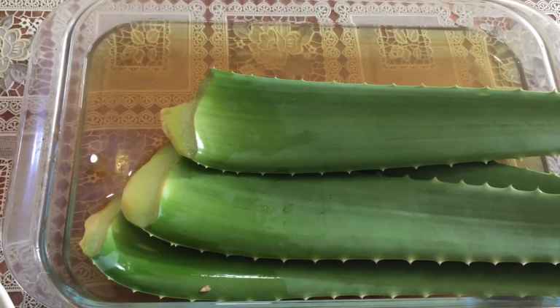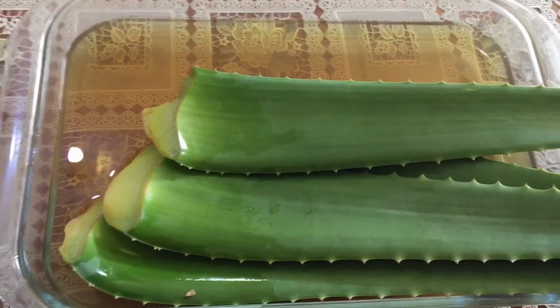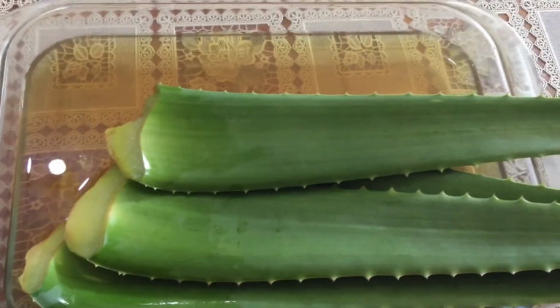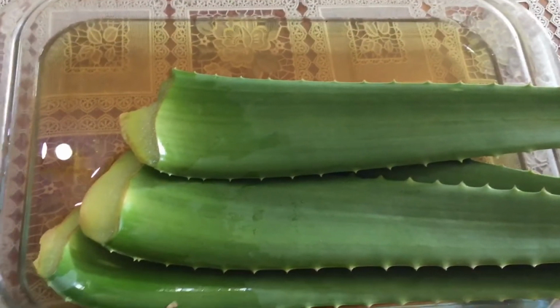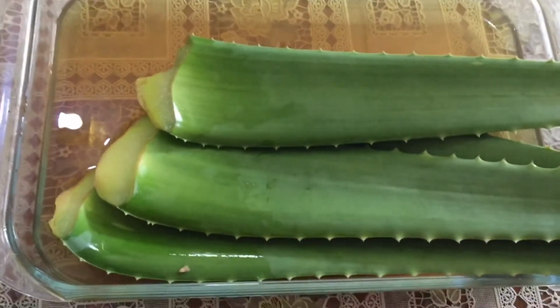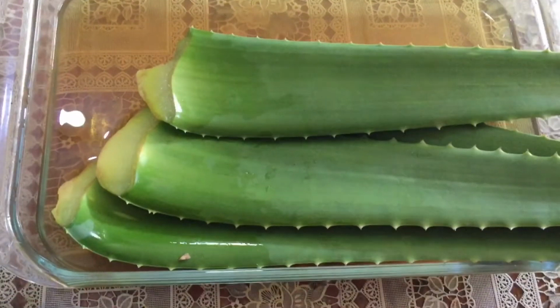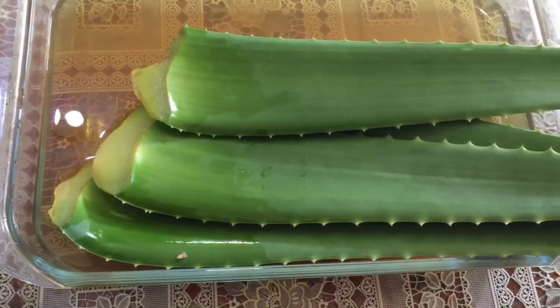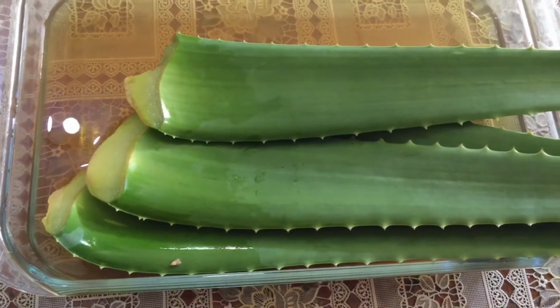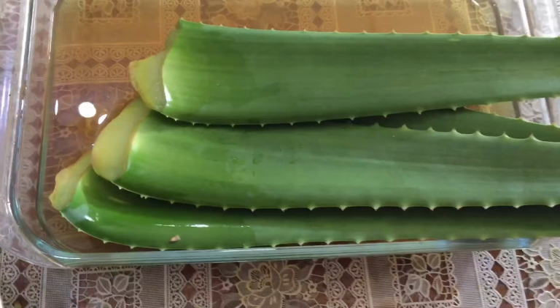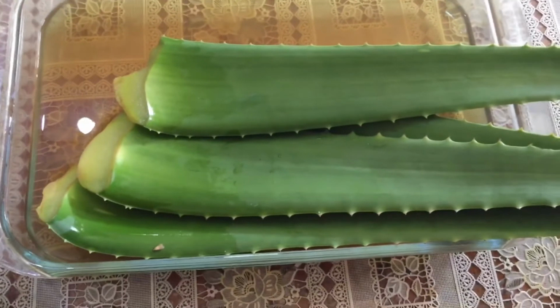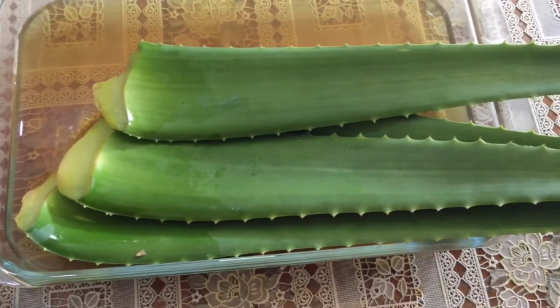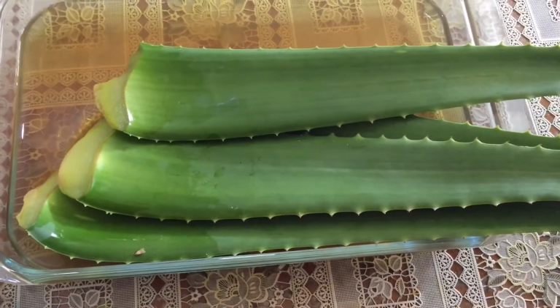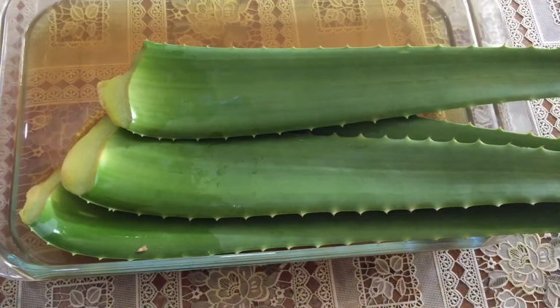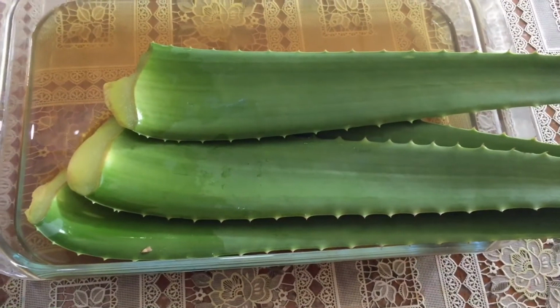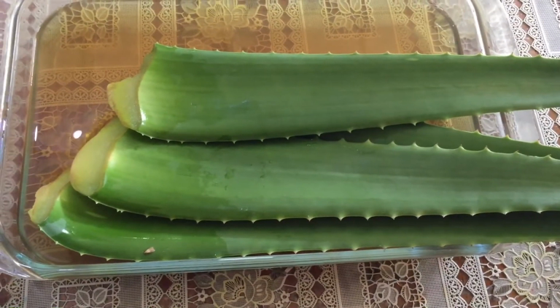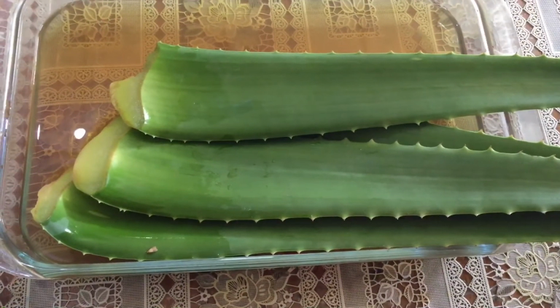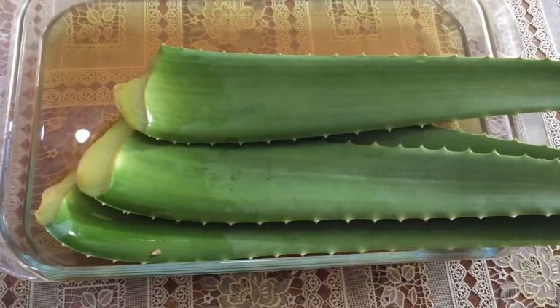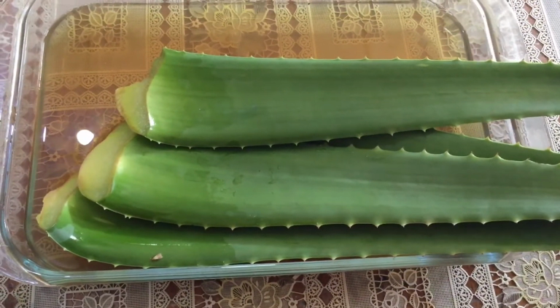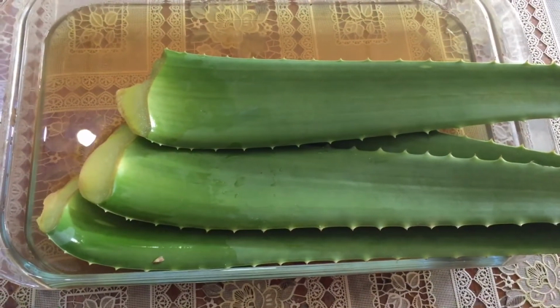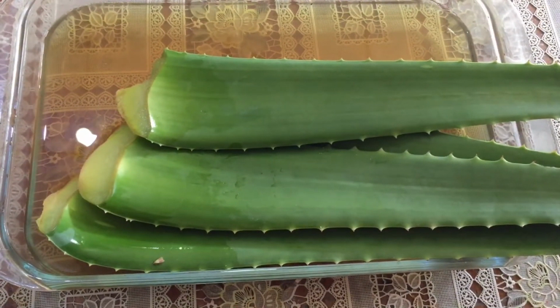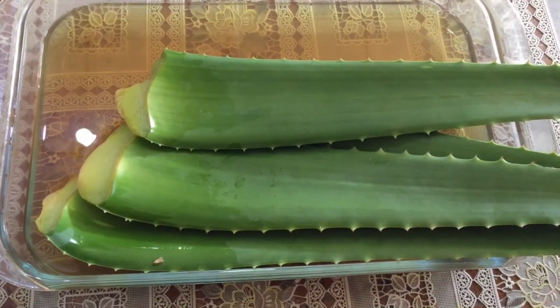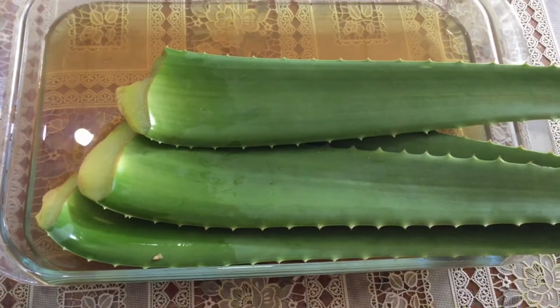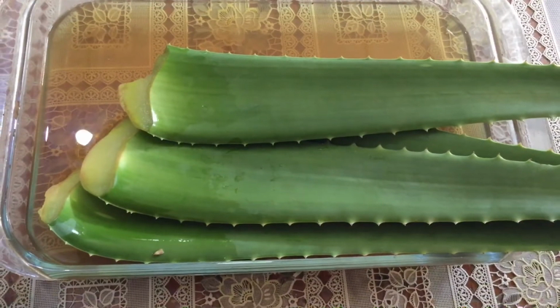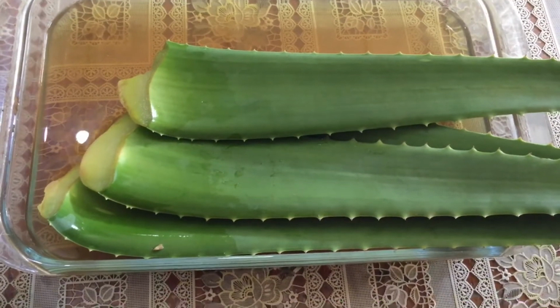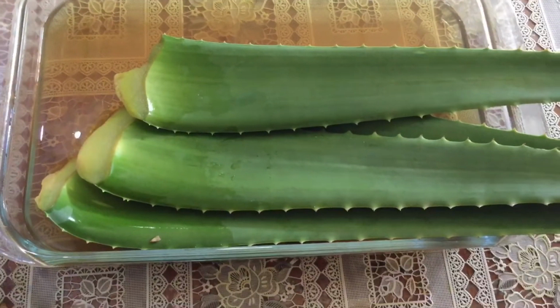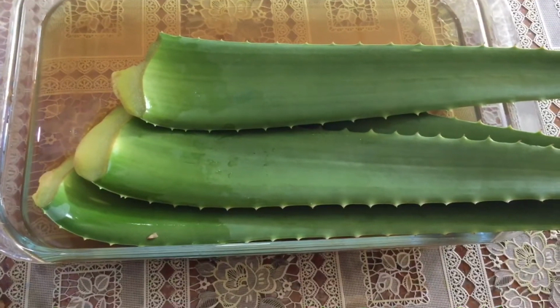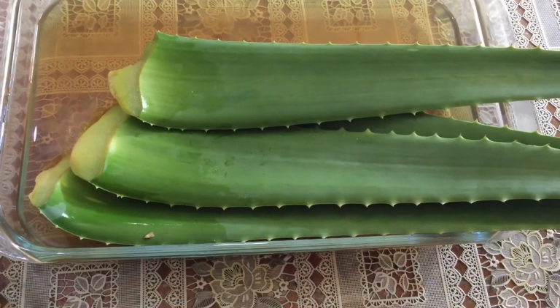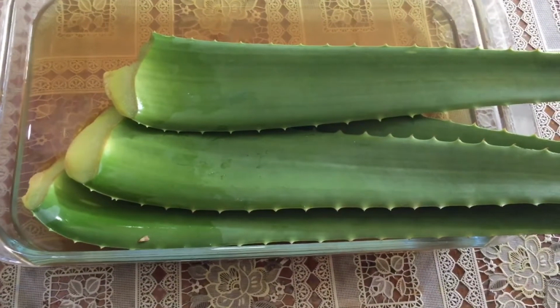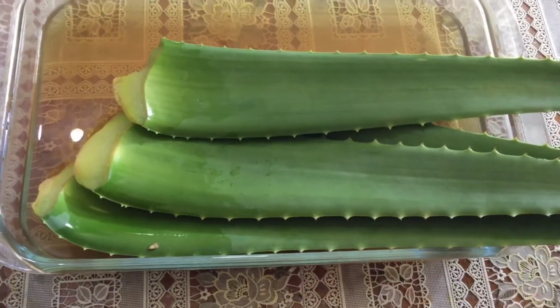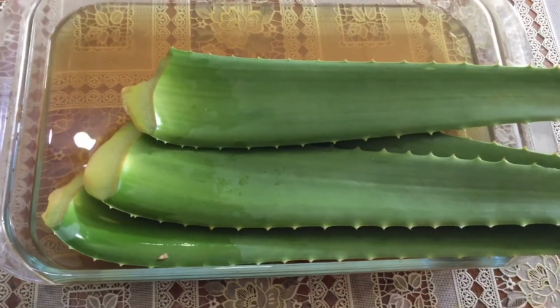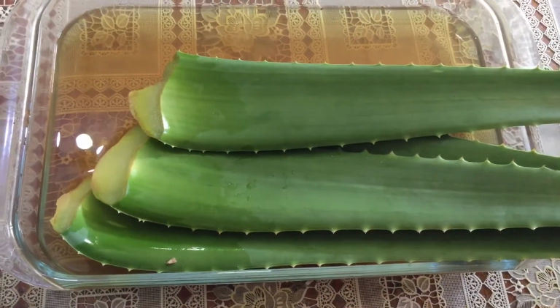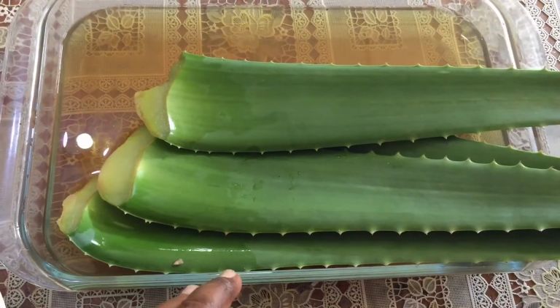When you cut aloe vera, there is a yellow substance that comes out. This yellow substance is called aloe and it's very toxic. So before you use aloe vera, soak the leaves in water for 20 to 30 minutes to remove this toxic substance.